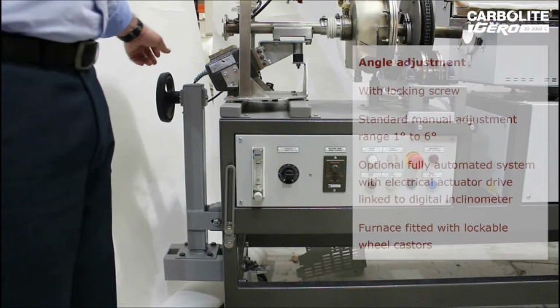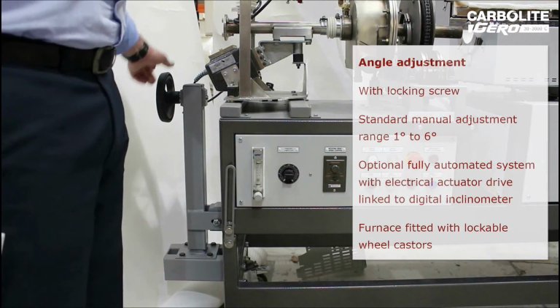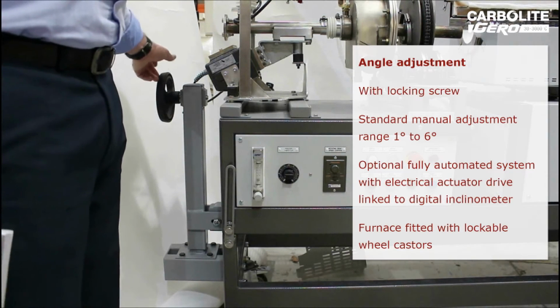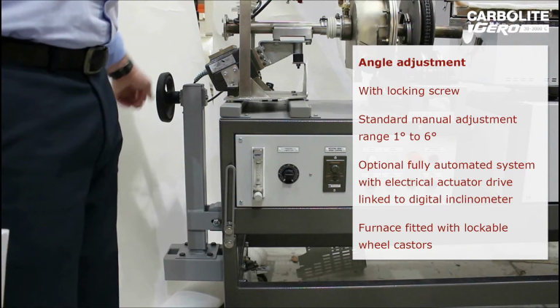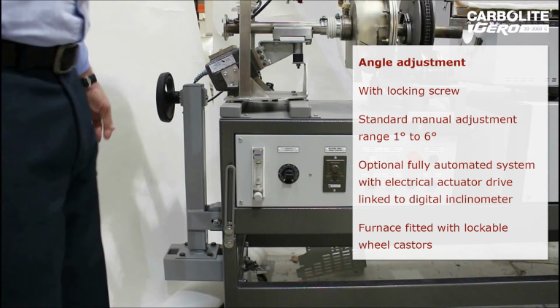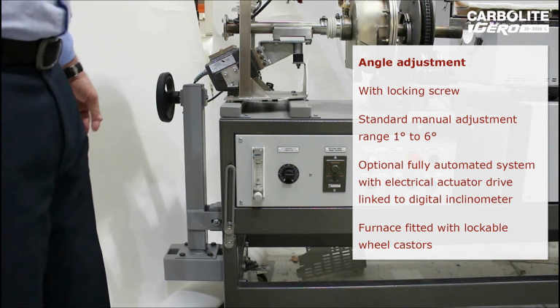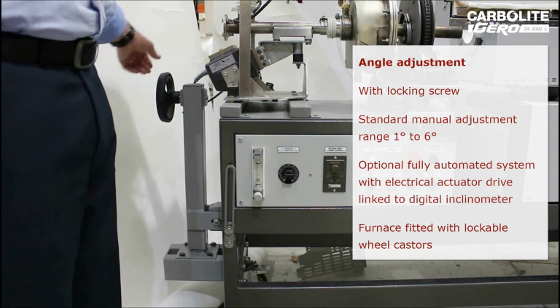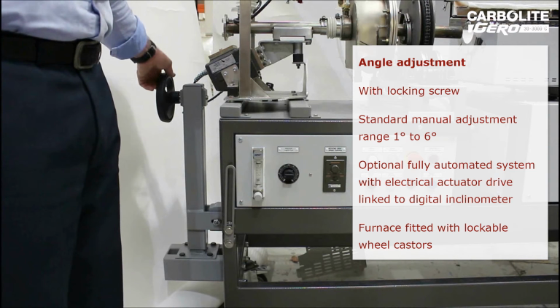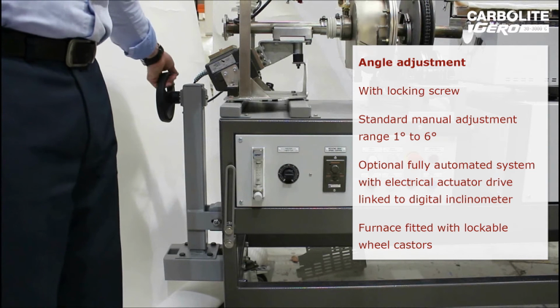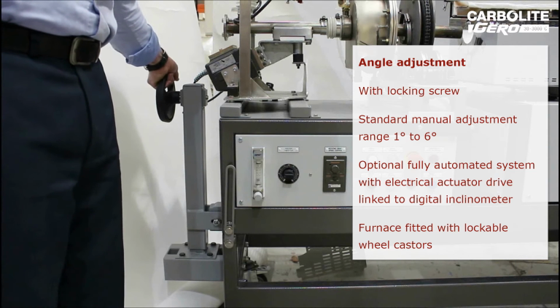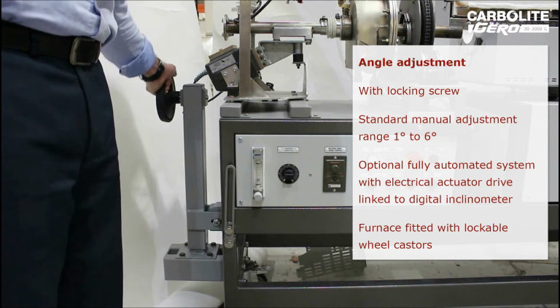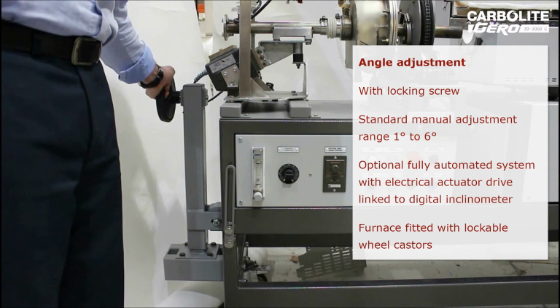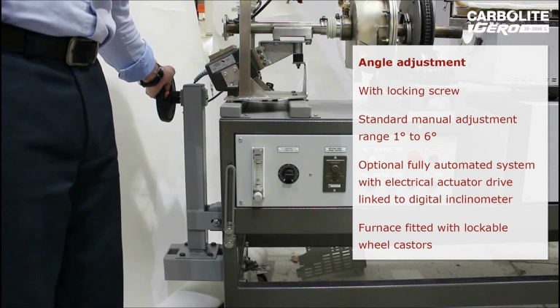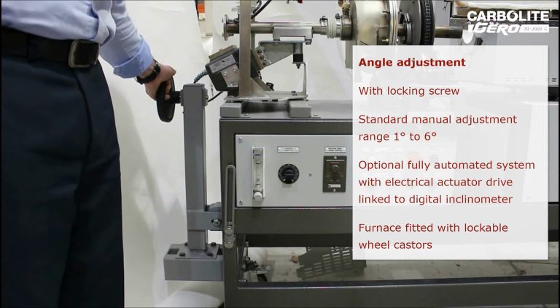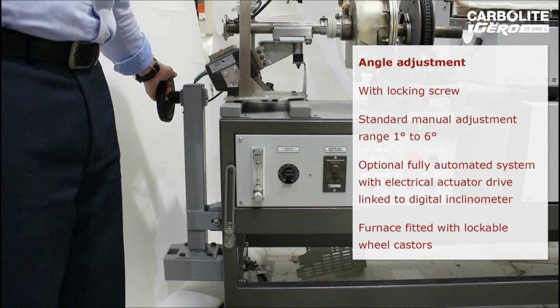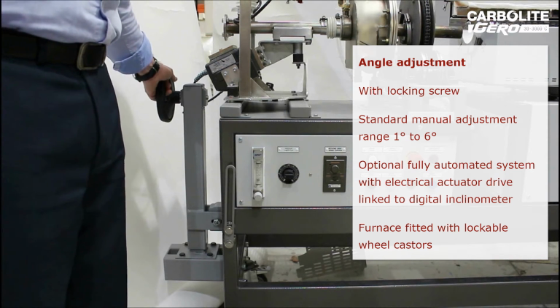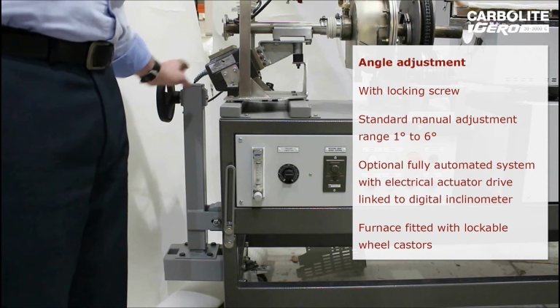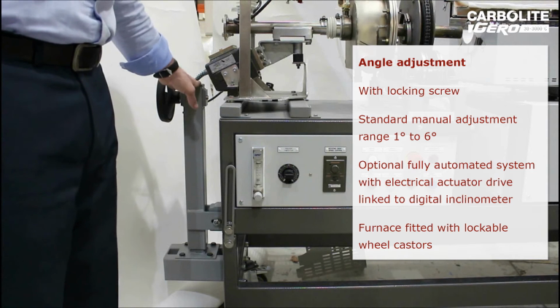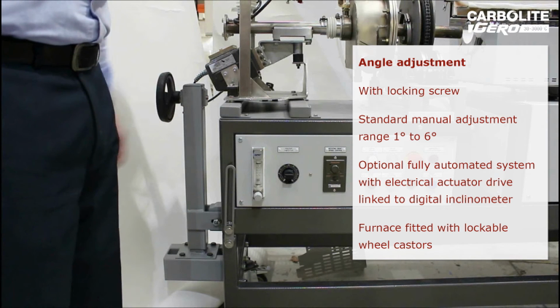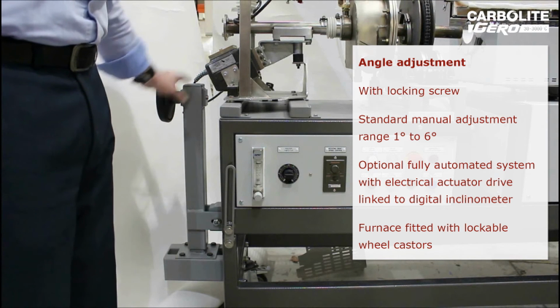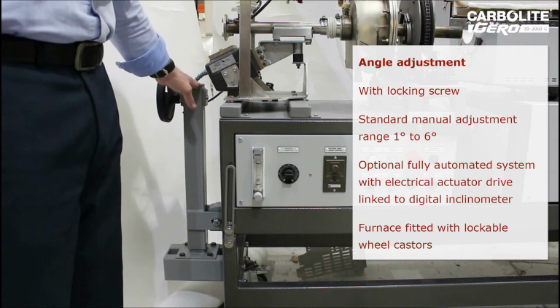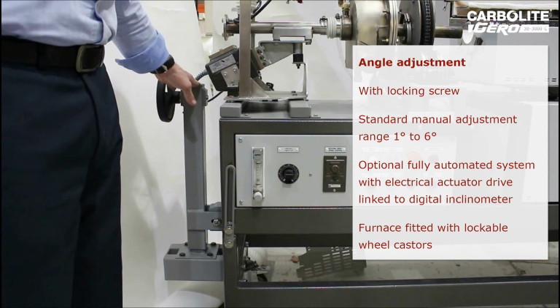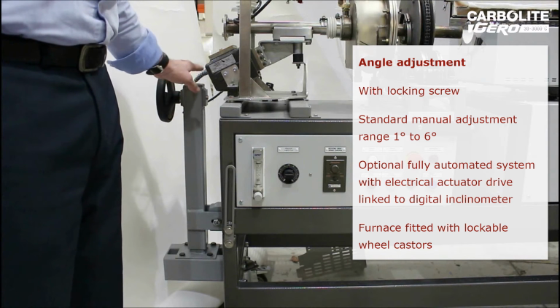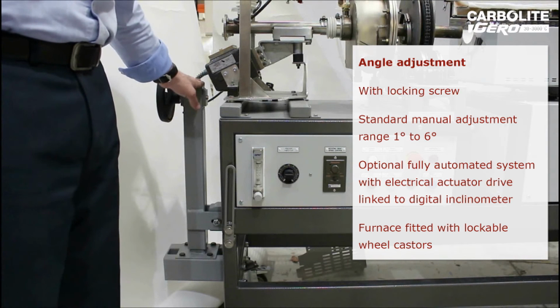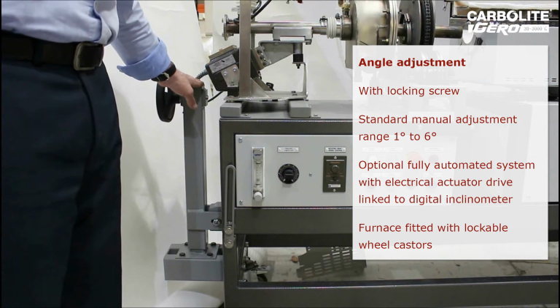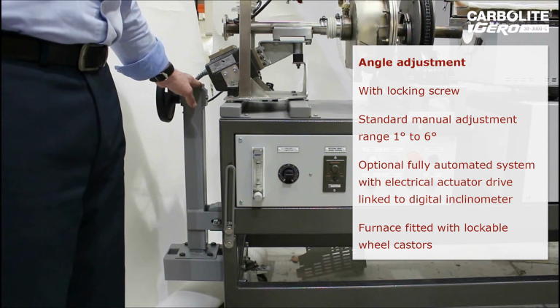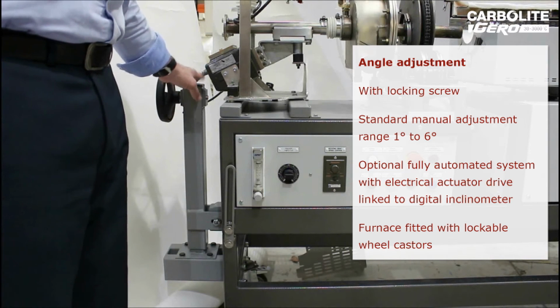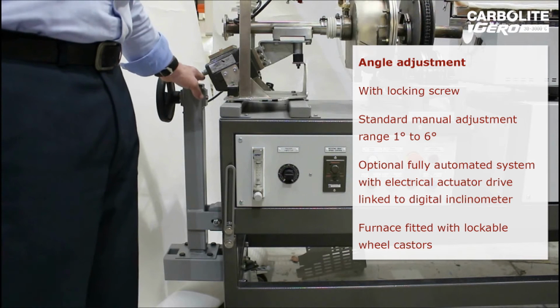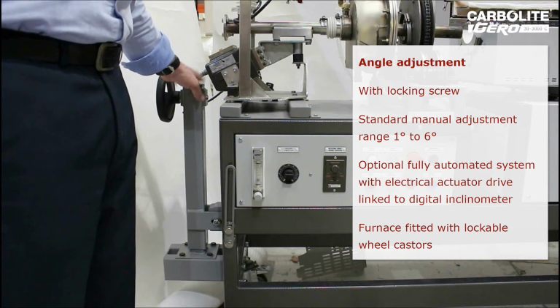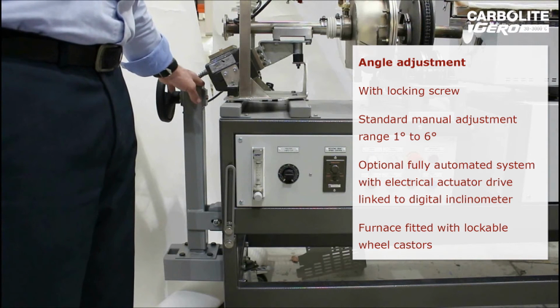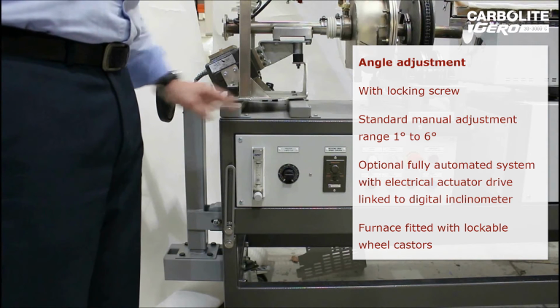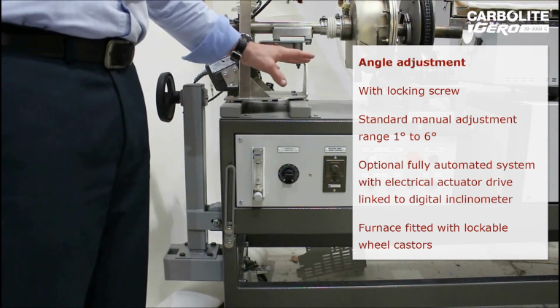Control of the inclination is mechanical via this screw jack system. This is a standard option, but it can be replaced with an electrical actuator which can also be linked to the control system.